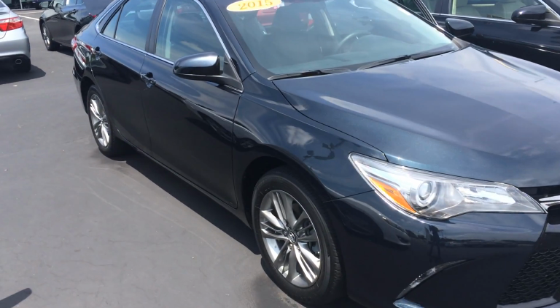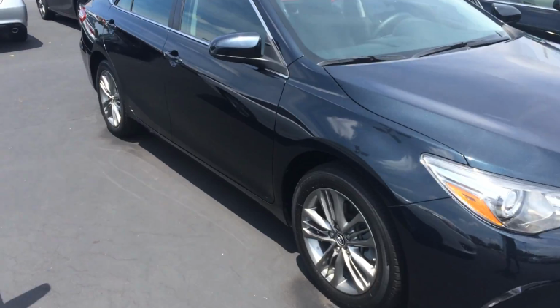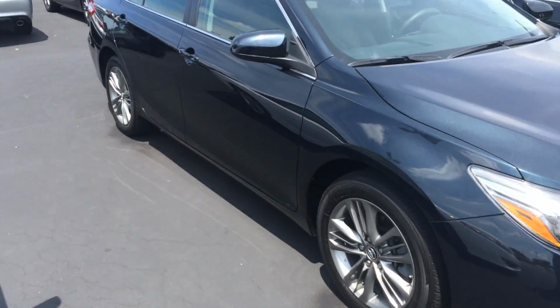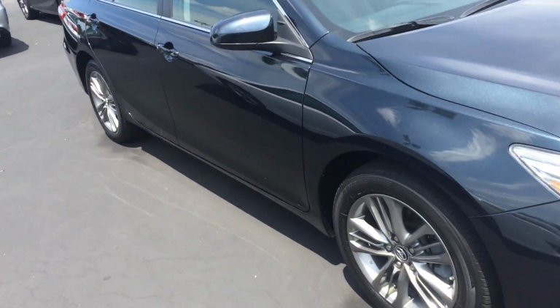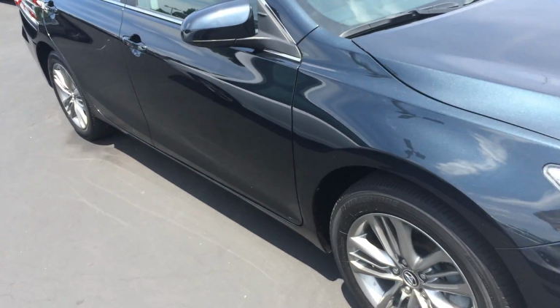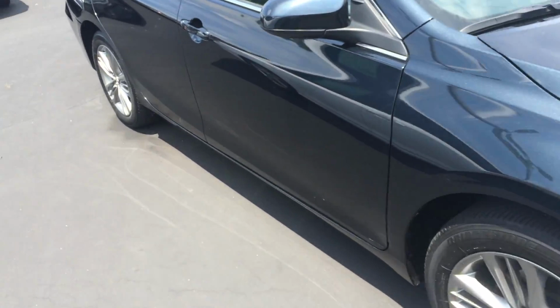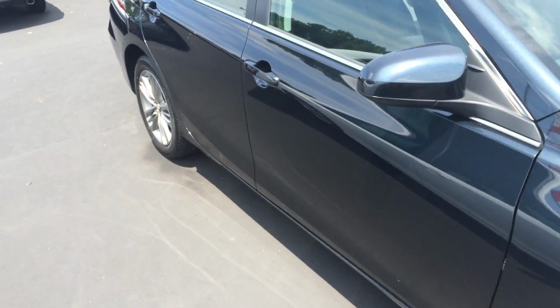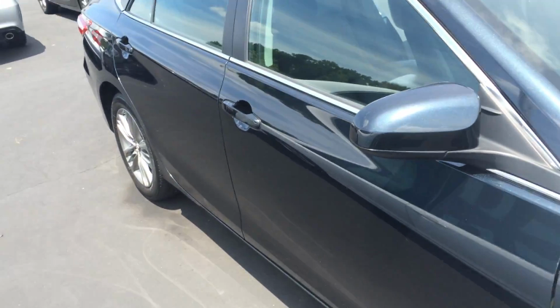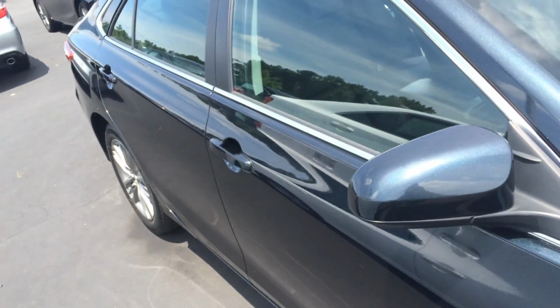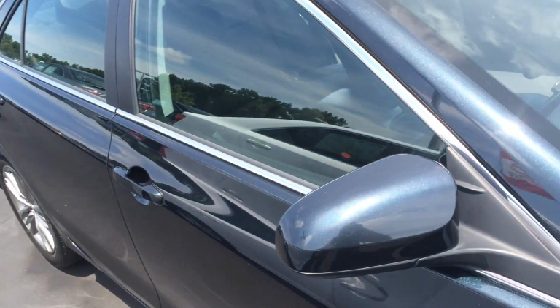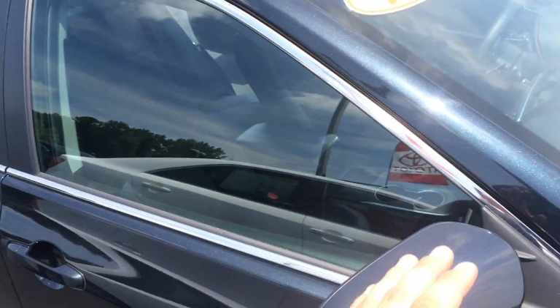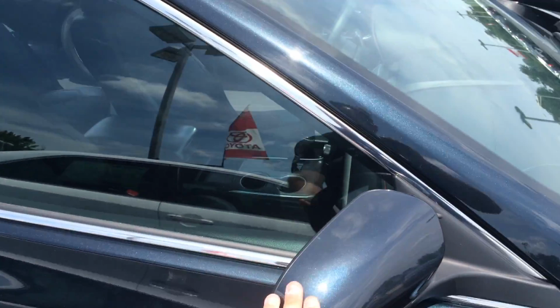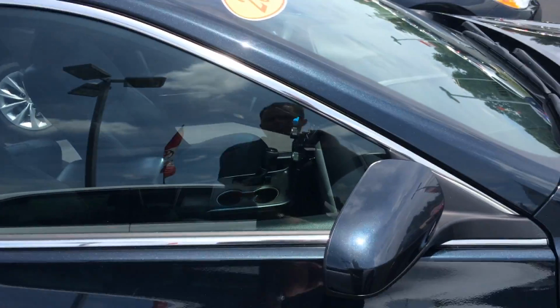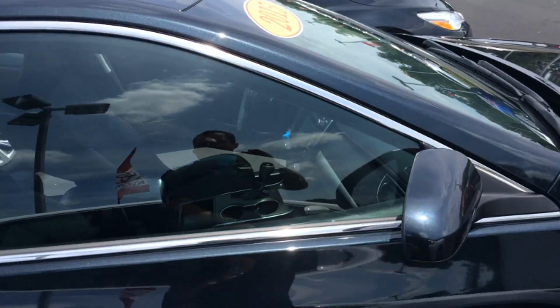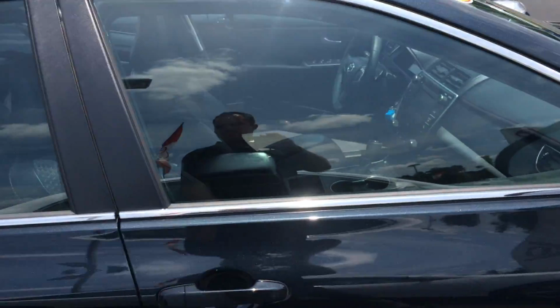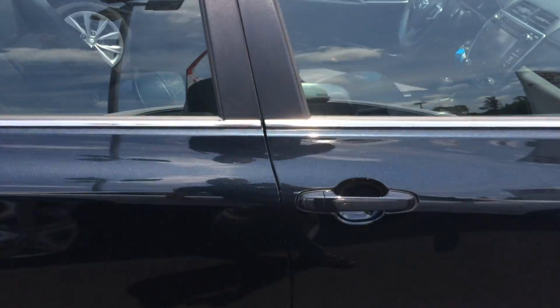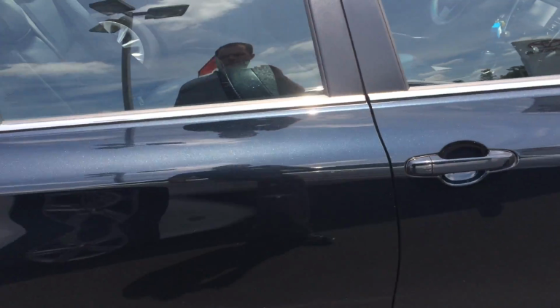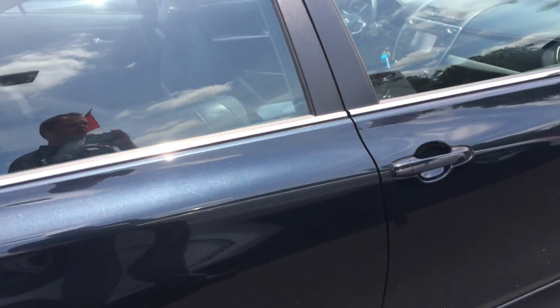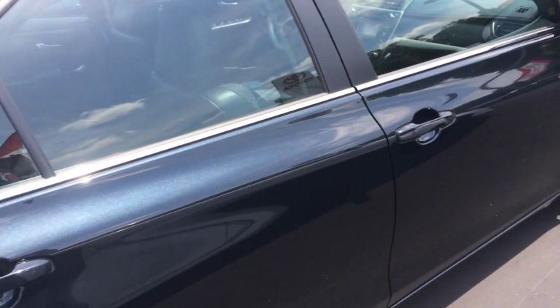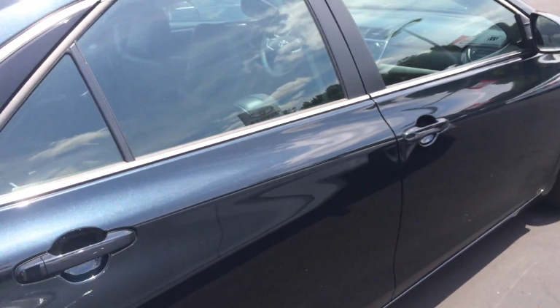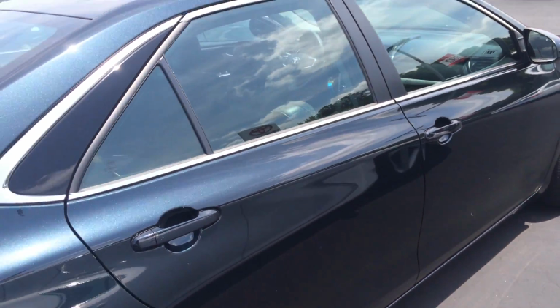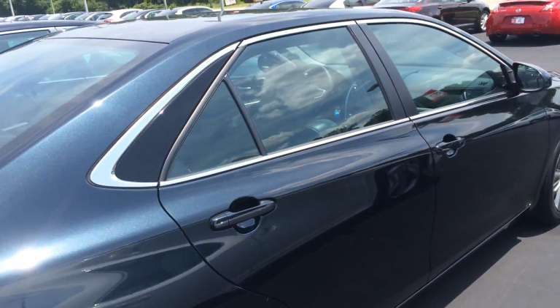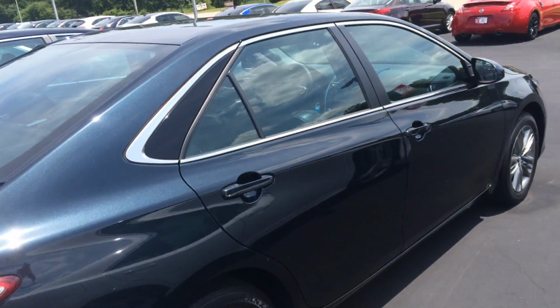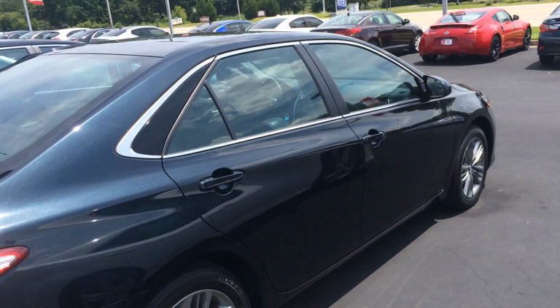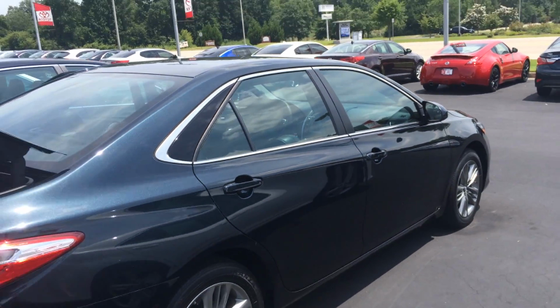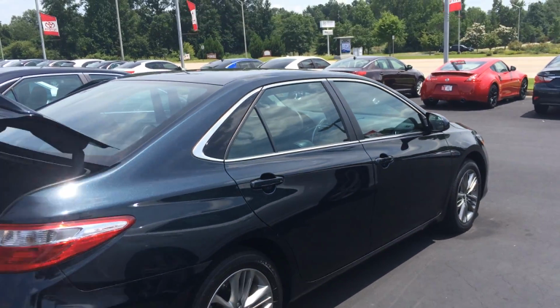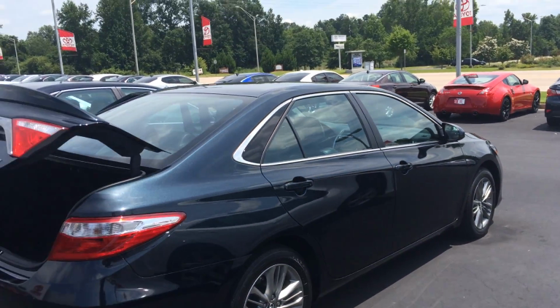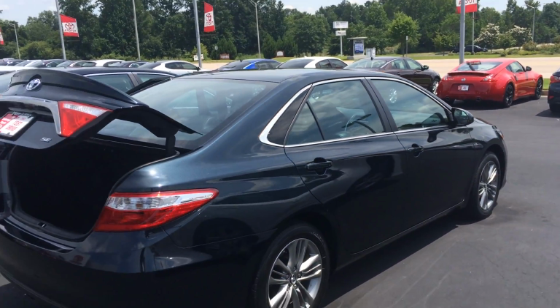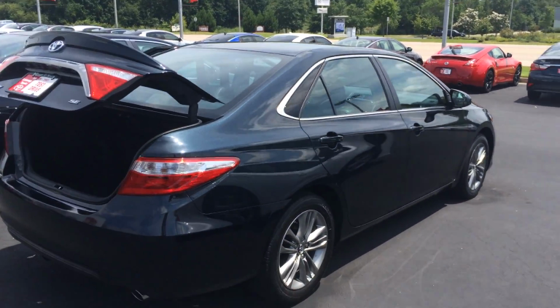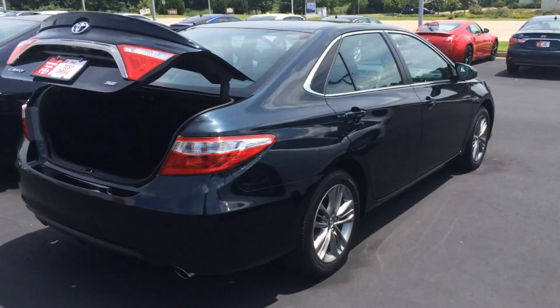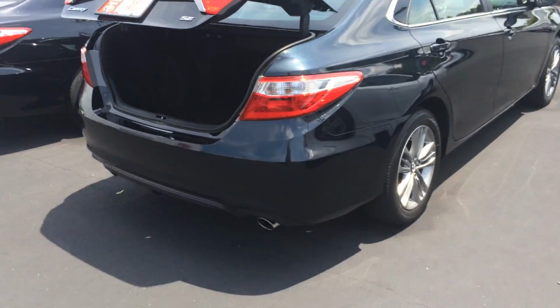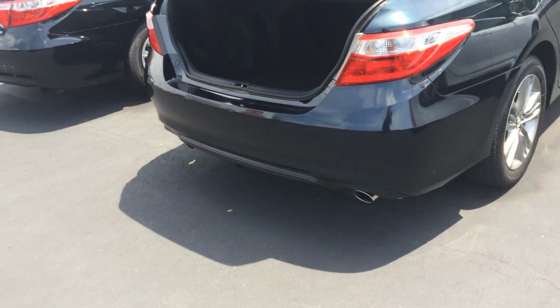Alloy wheels, practically new tires, color-keyed power-heated side view mirrors. You get over 30 miles per gallon. Camry is the most American car on the road, and it's also been the best-selling car for the last 16 years.